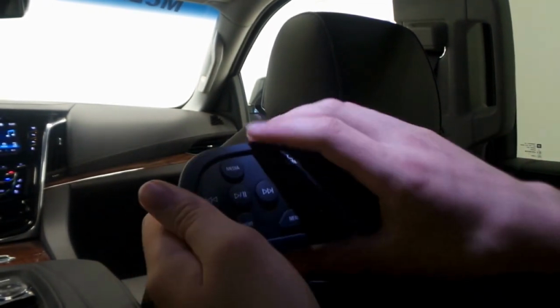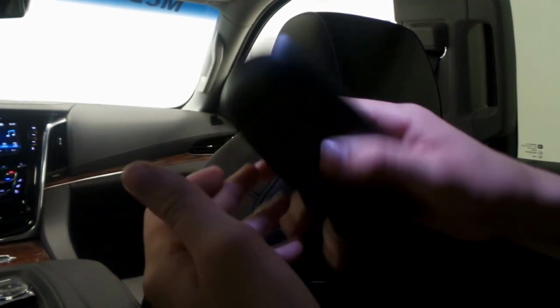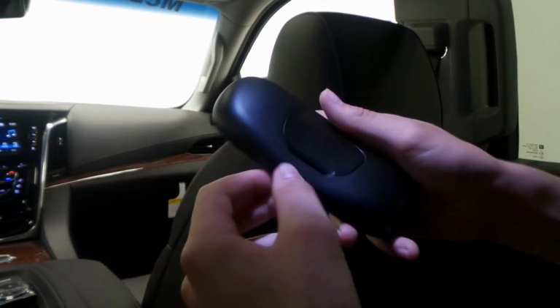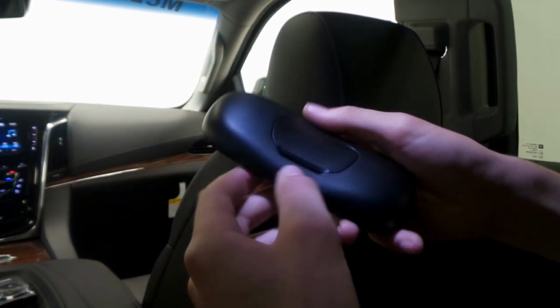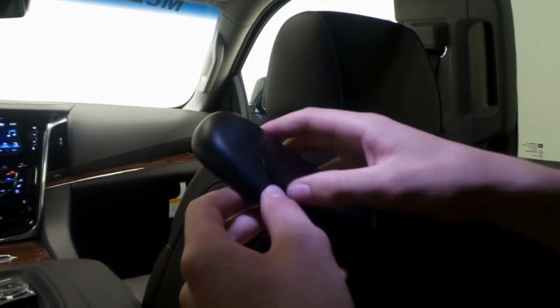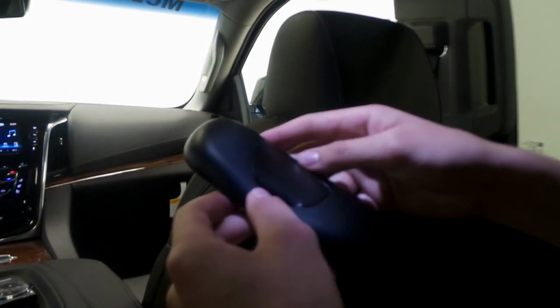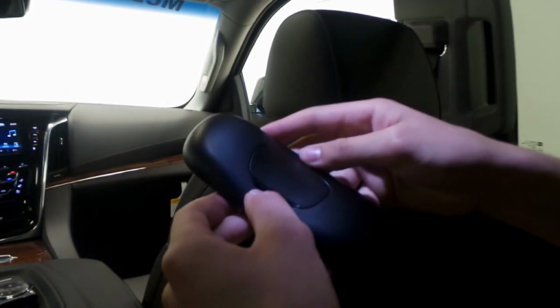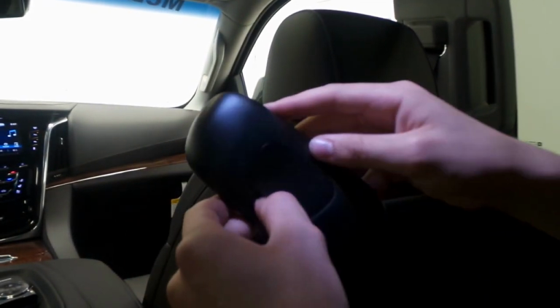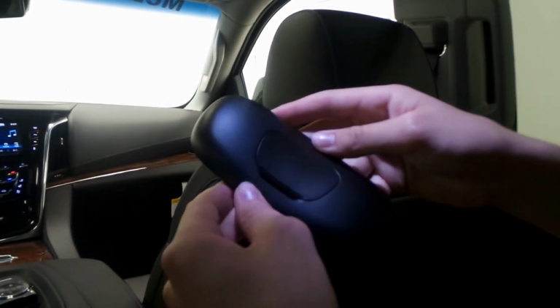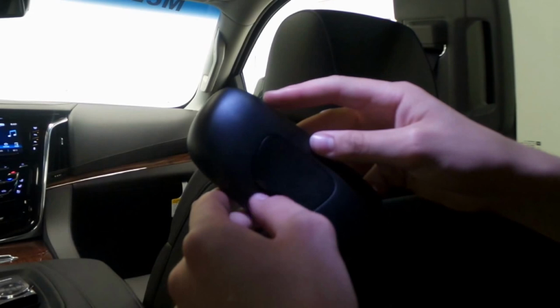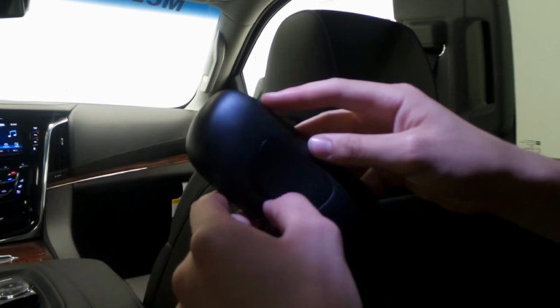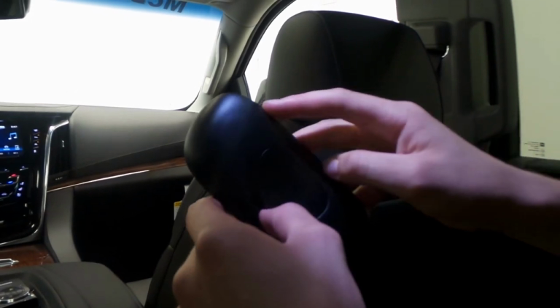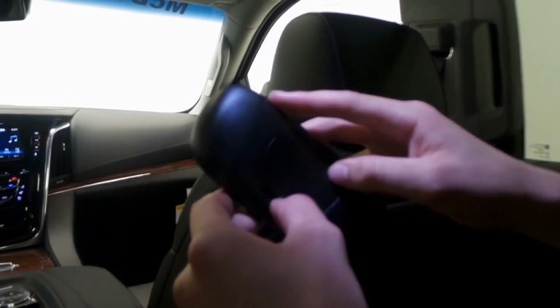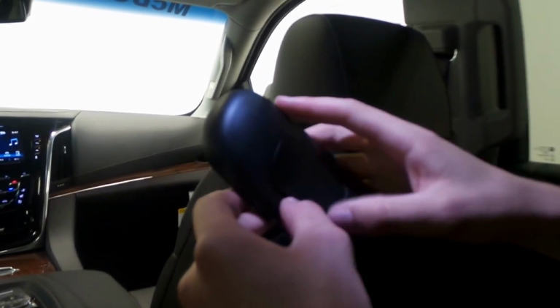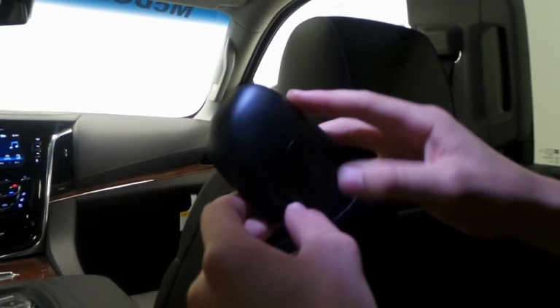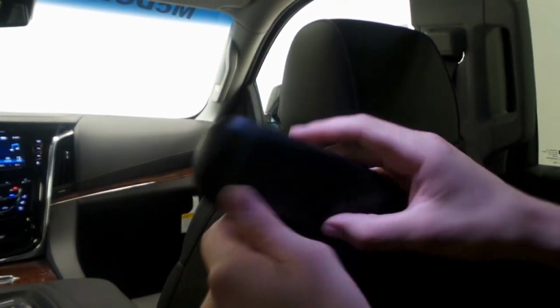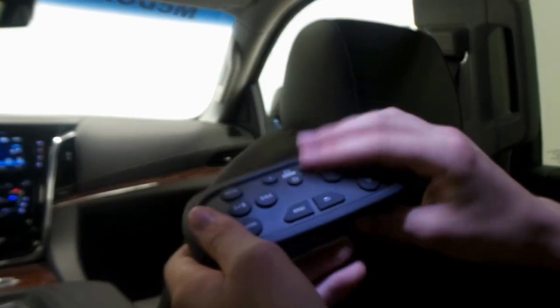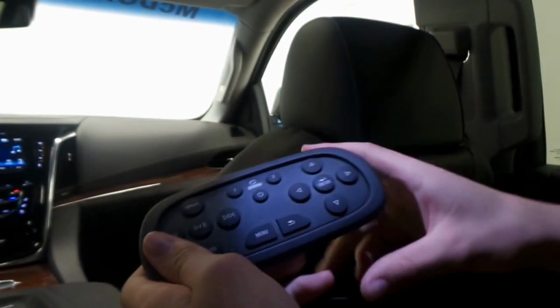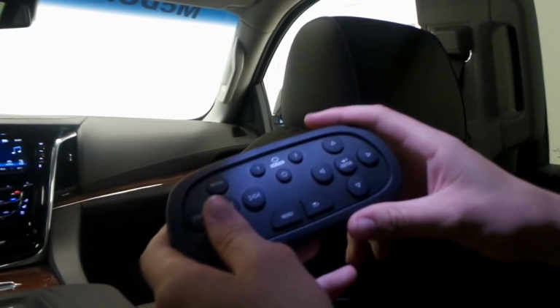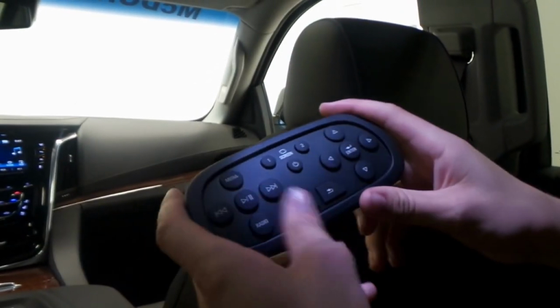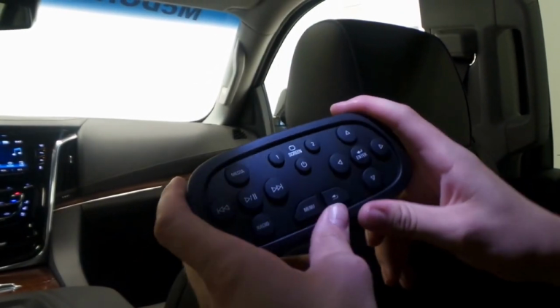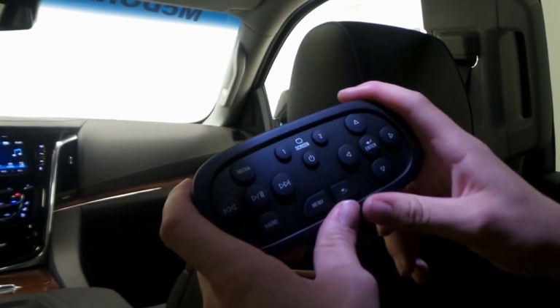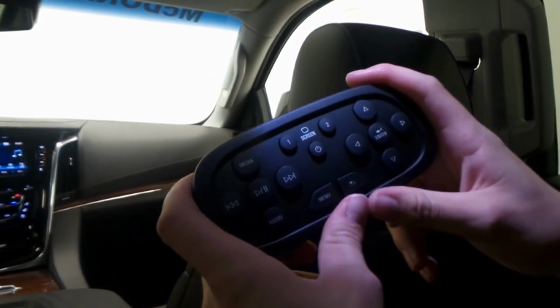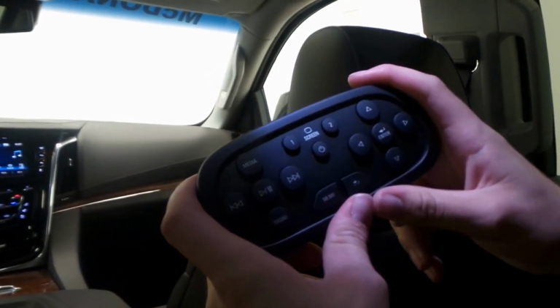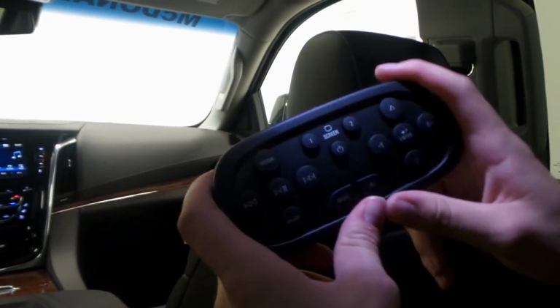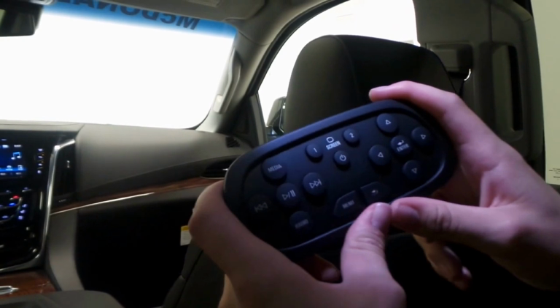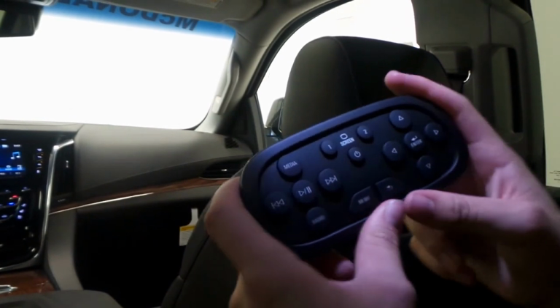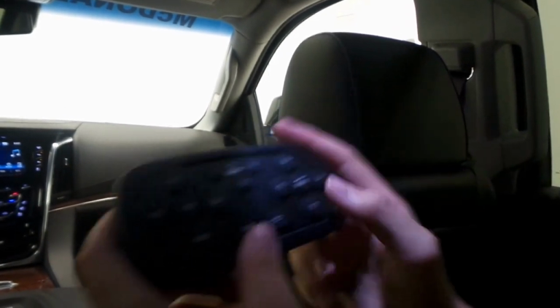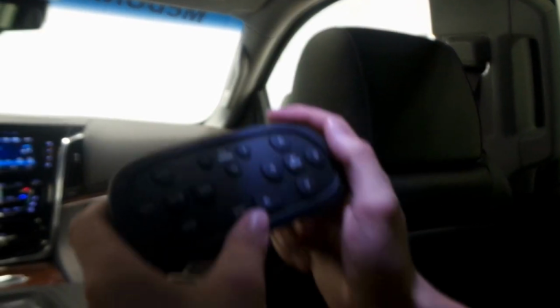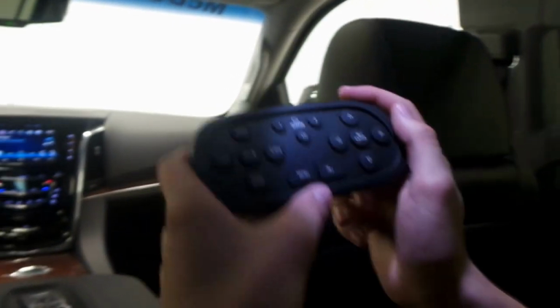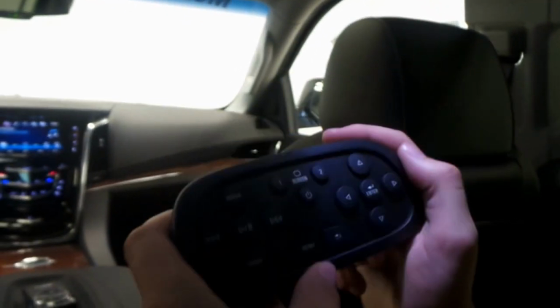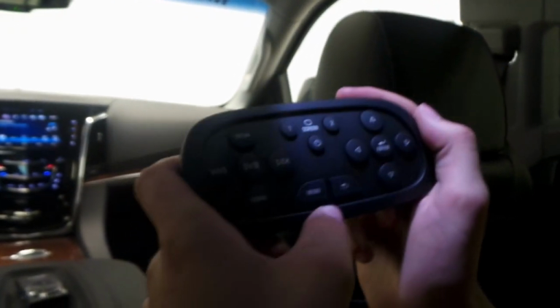To put in the batteries, we would just undo that — you can use a screwdriver or something to pop that right off — and it takes two AAA batteries. It's a very simple remote.